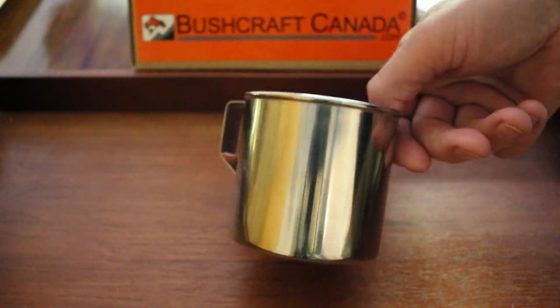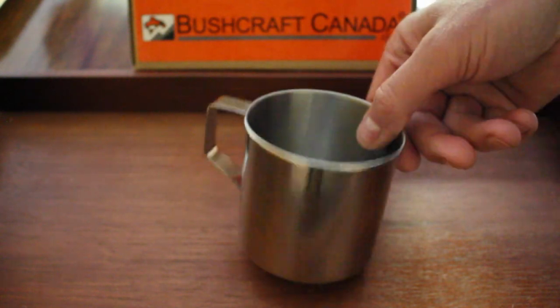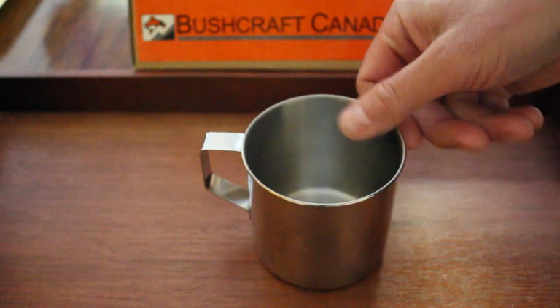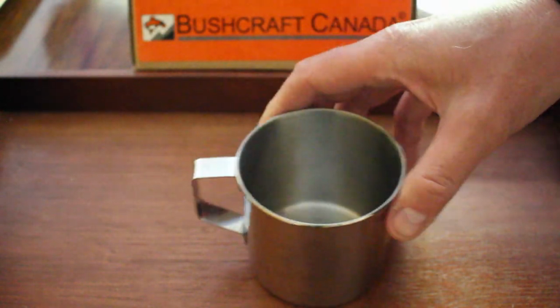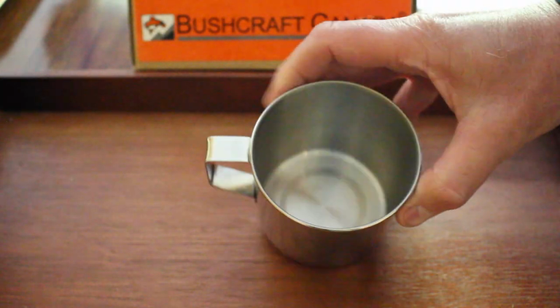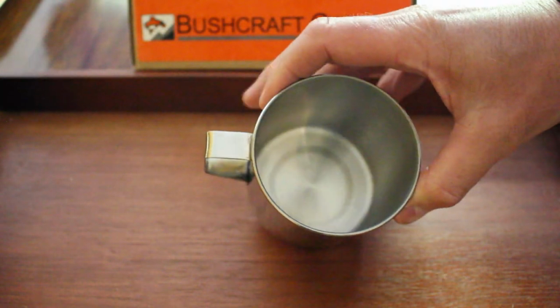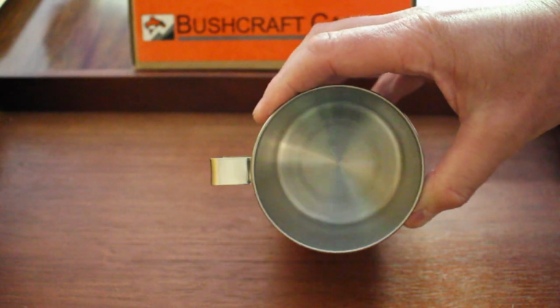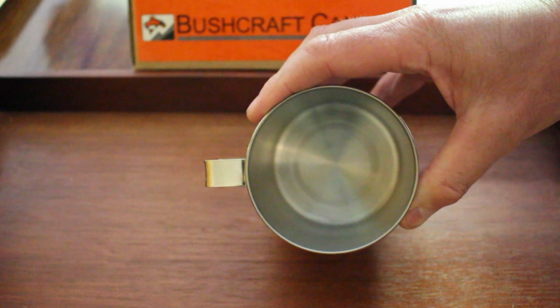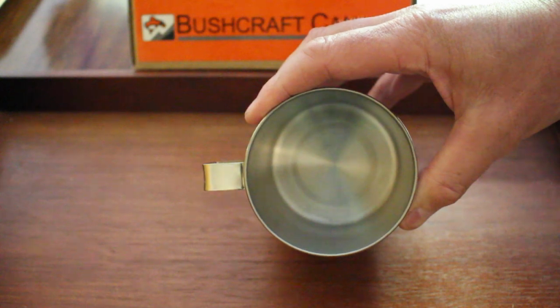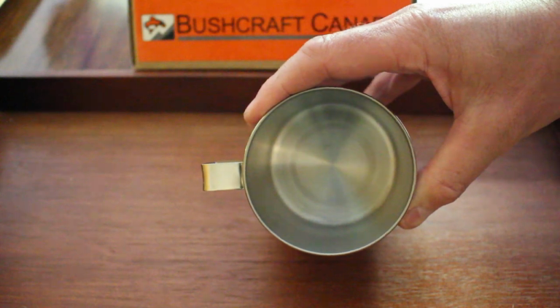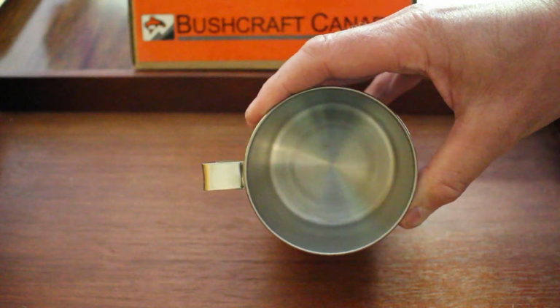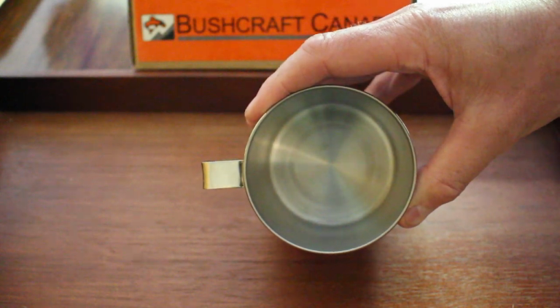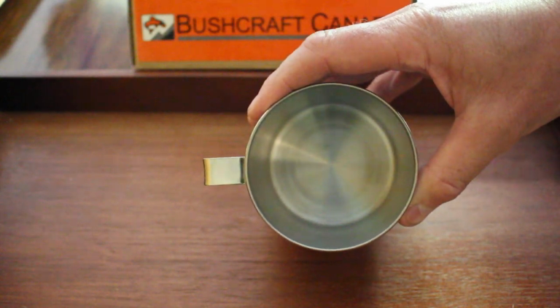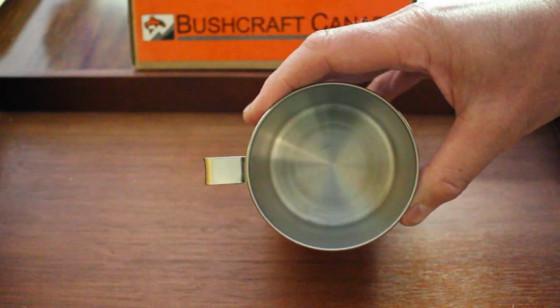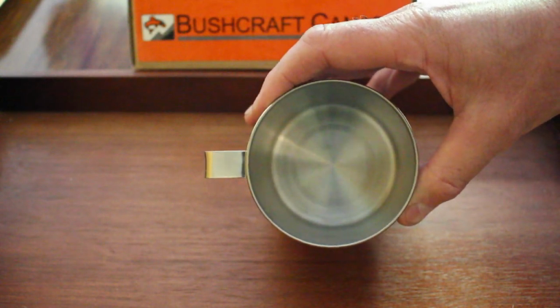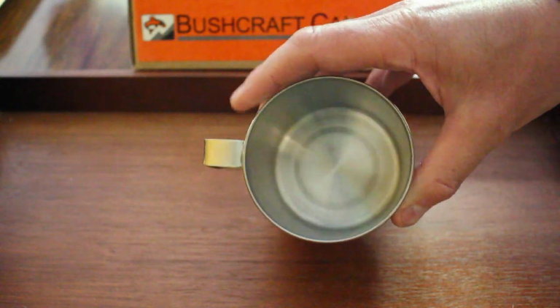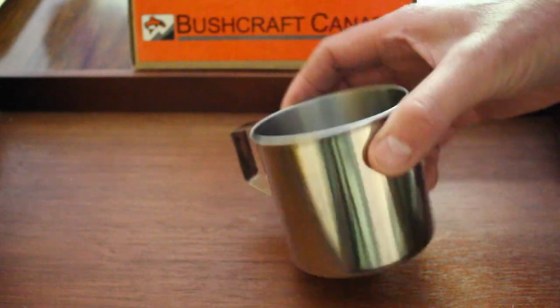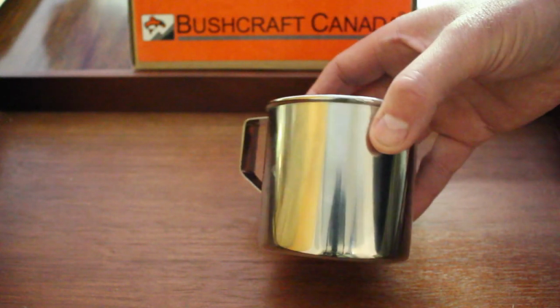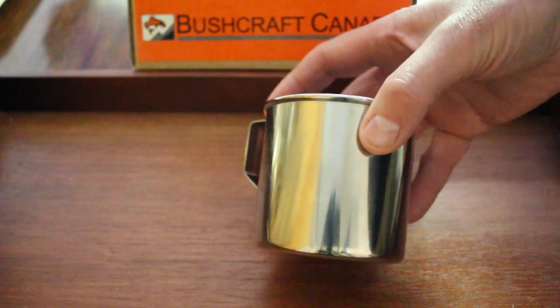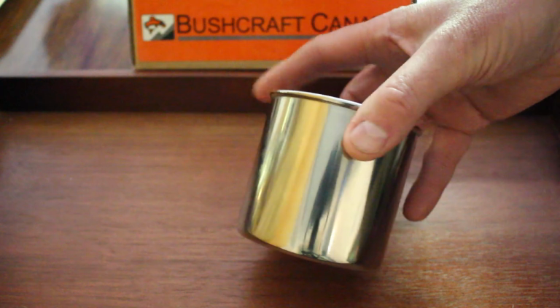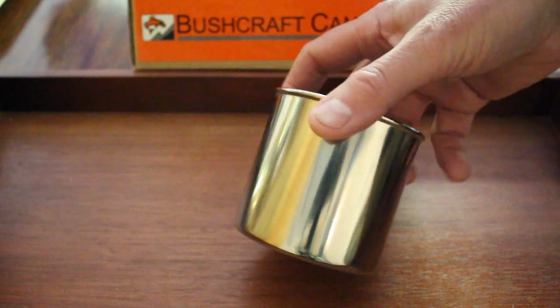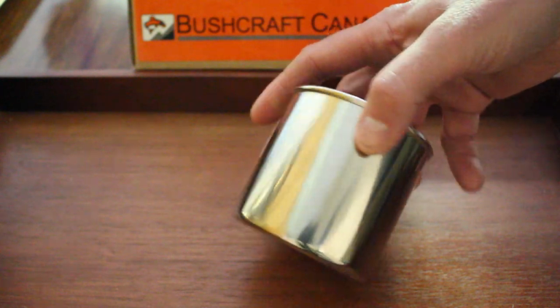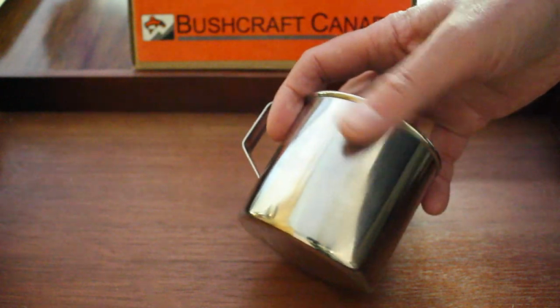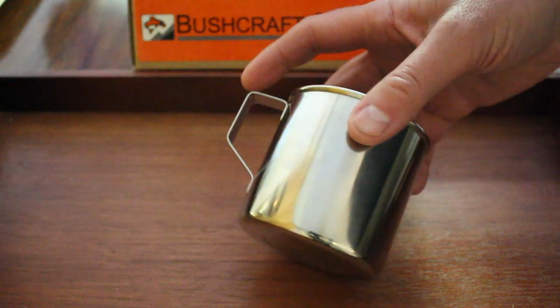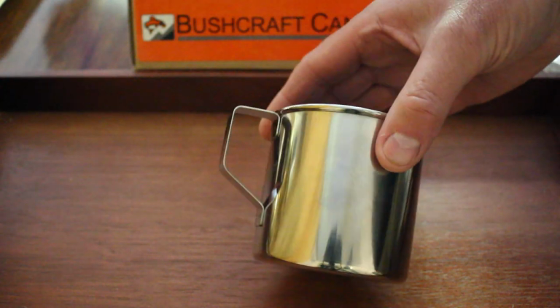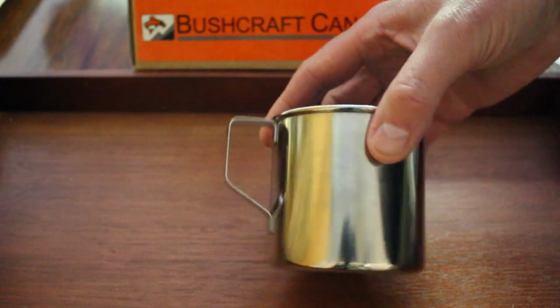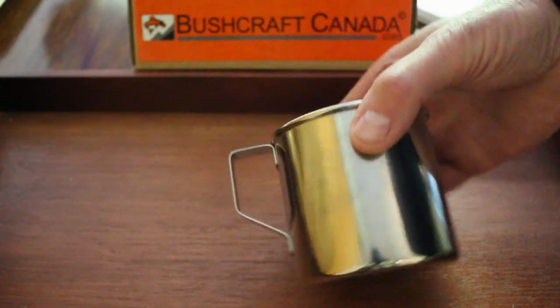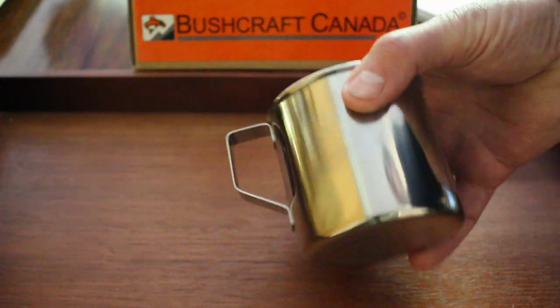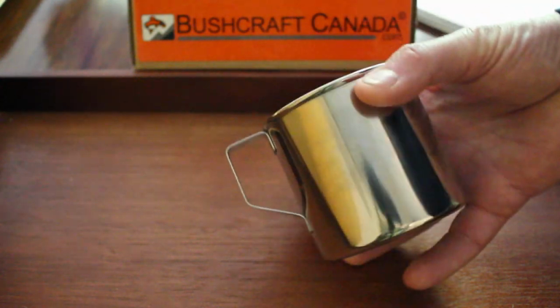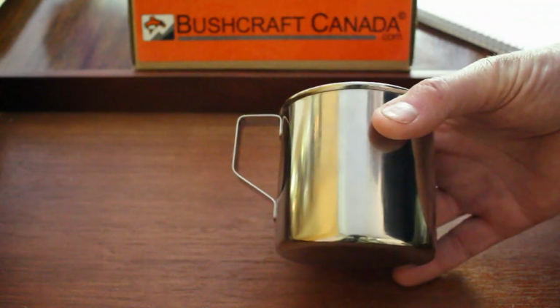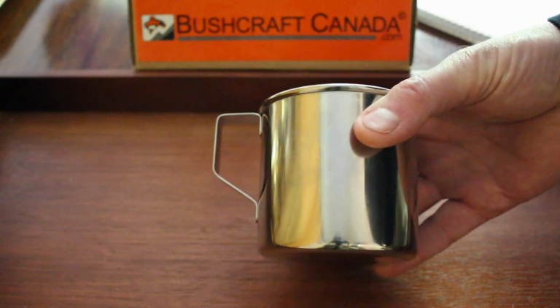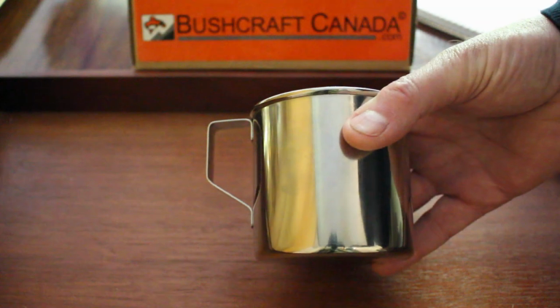That's it for the zebra mug. You can see it on our website bushcraftcanada.com — just have a look under zebra products. As always, if you need any more information you can just email me at paul@bushcraftcanada.com.